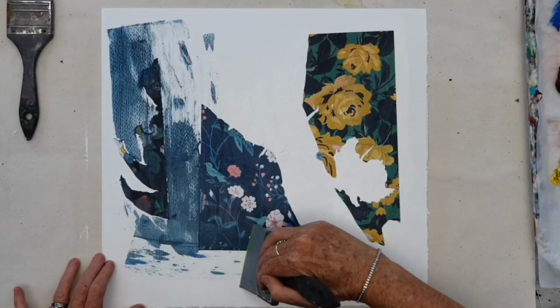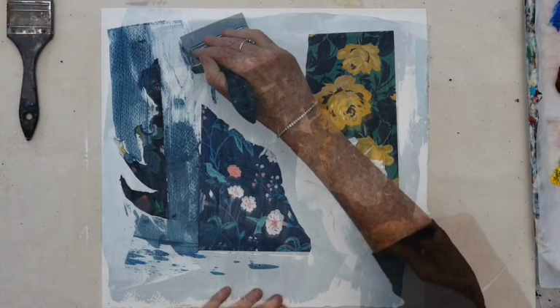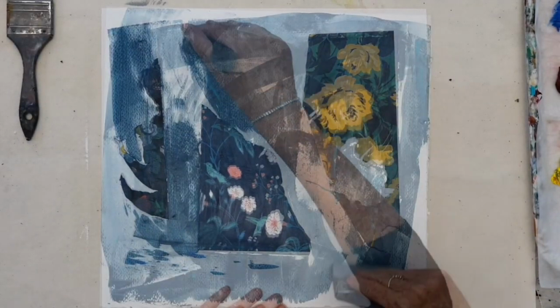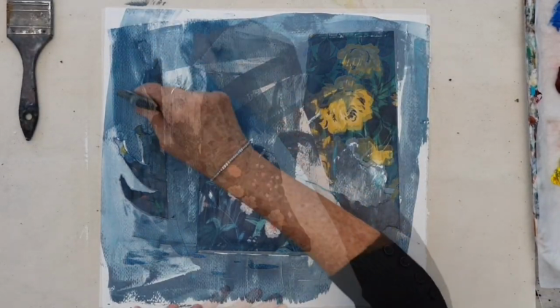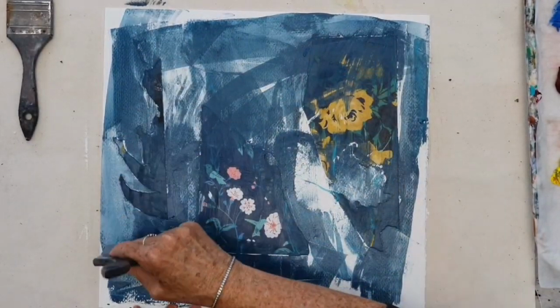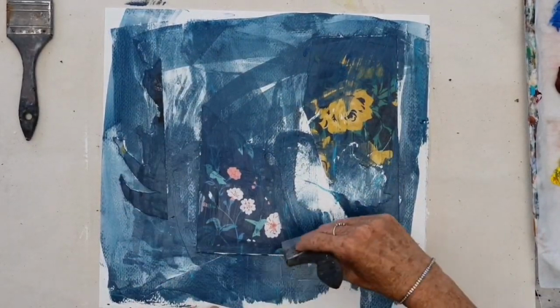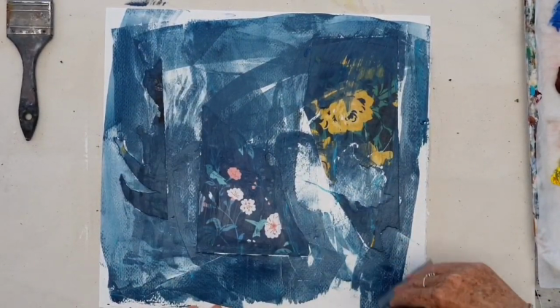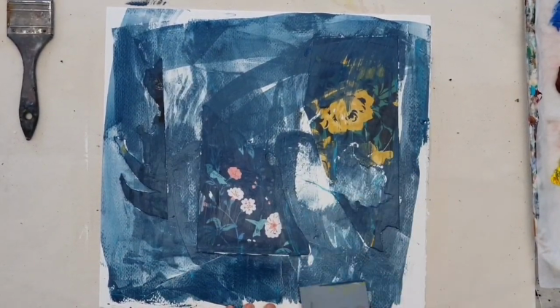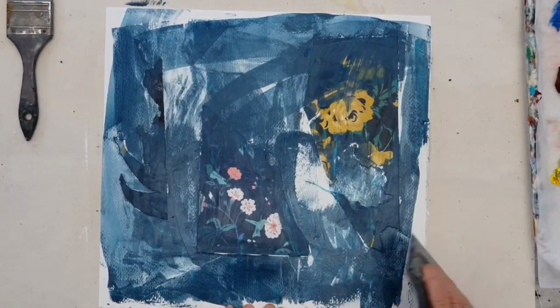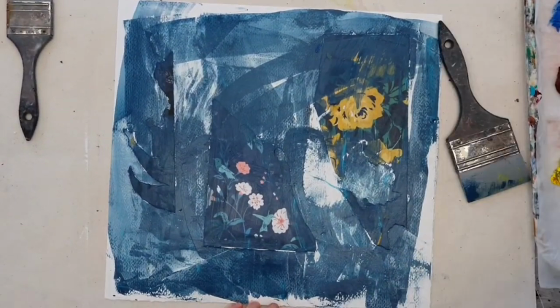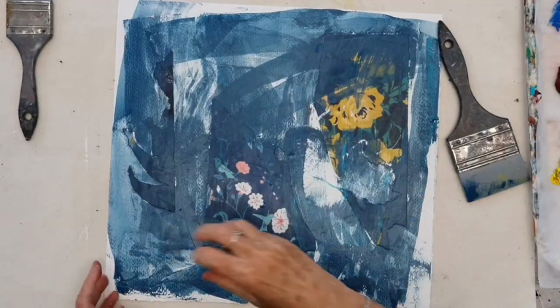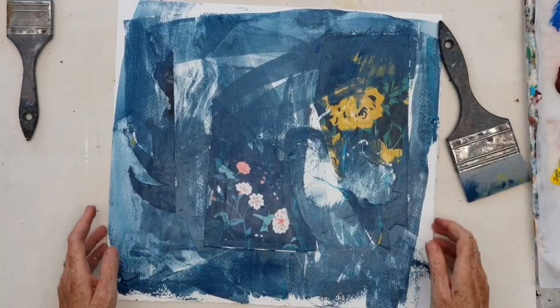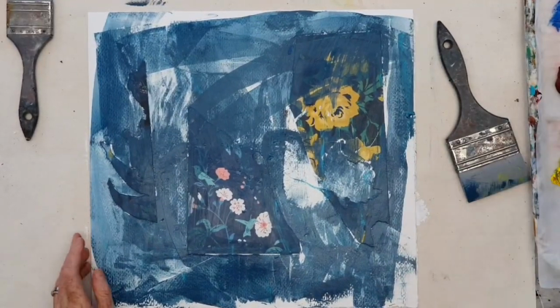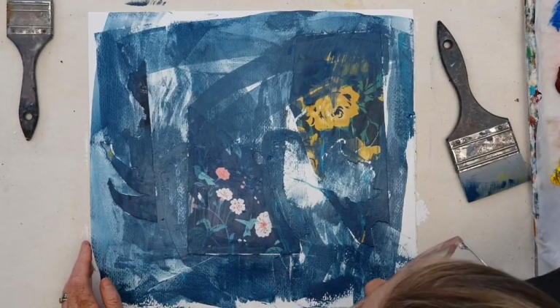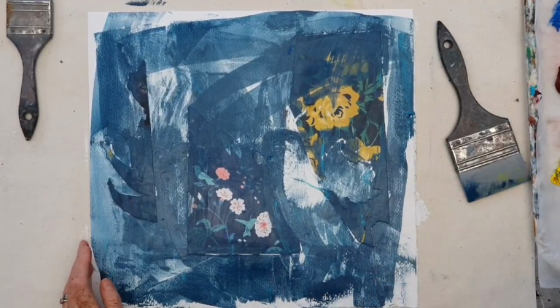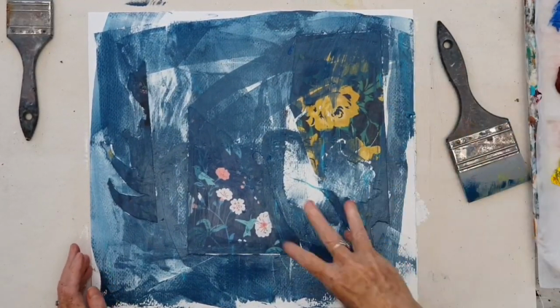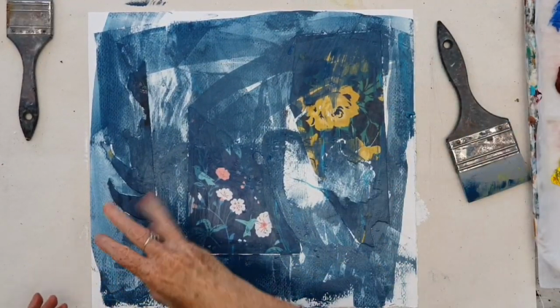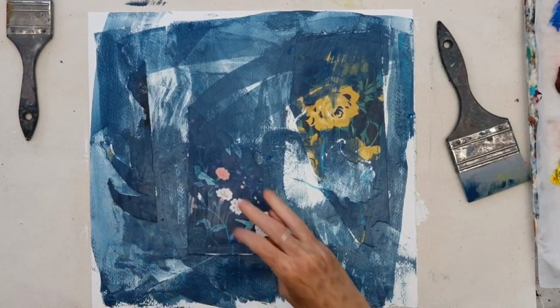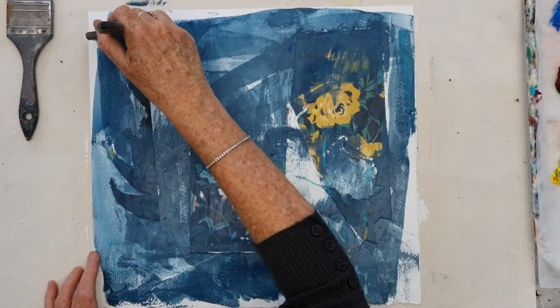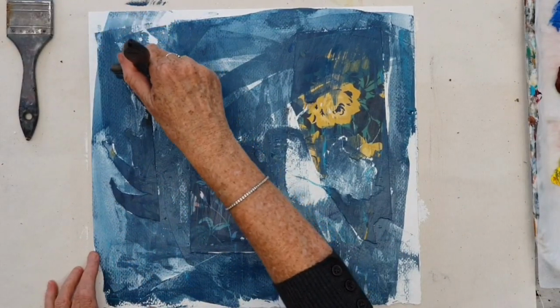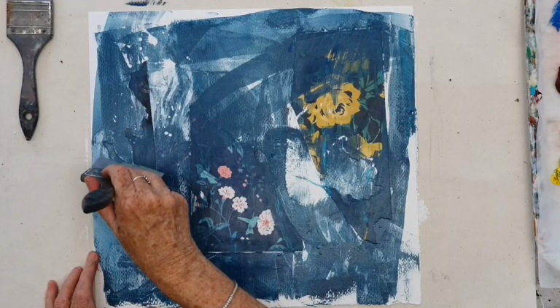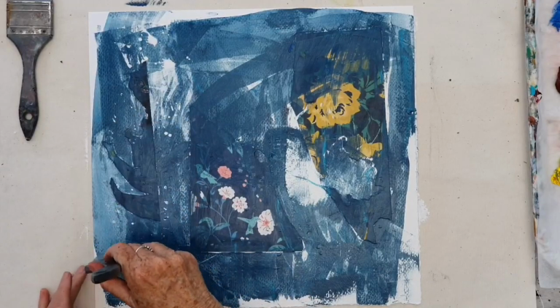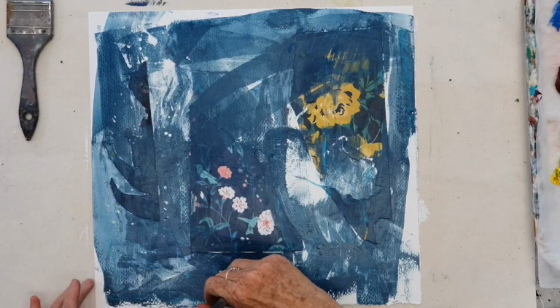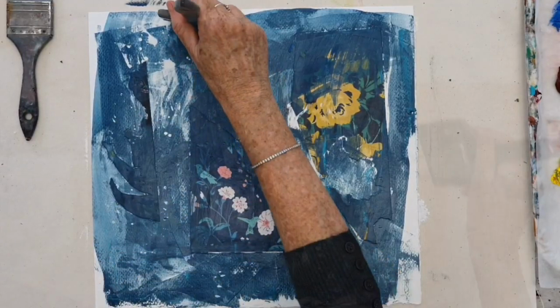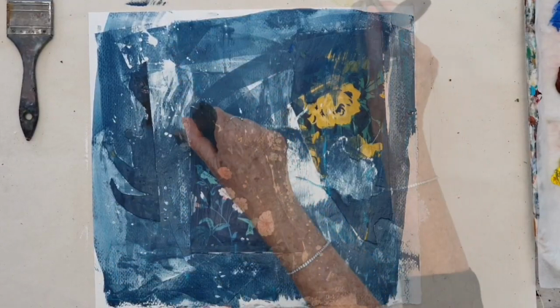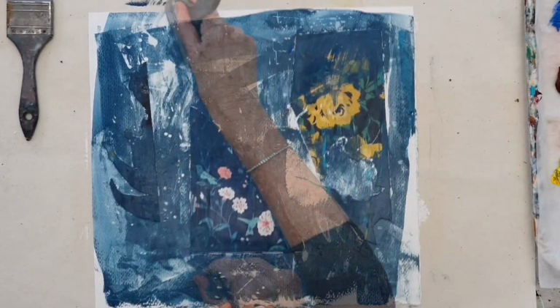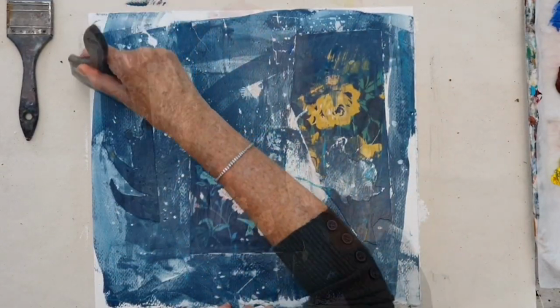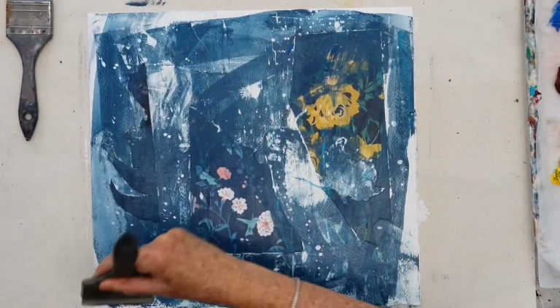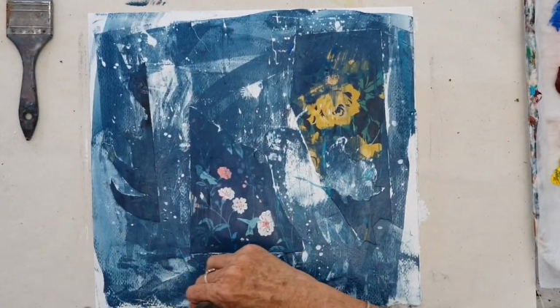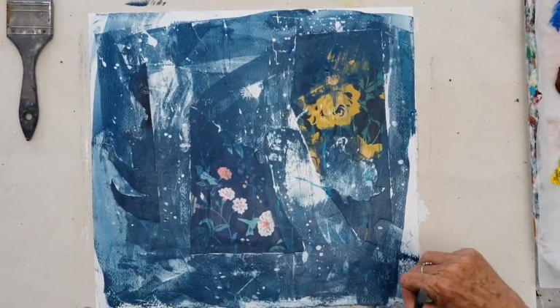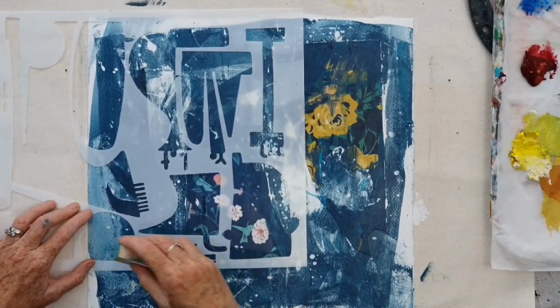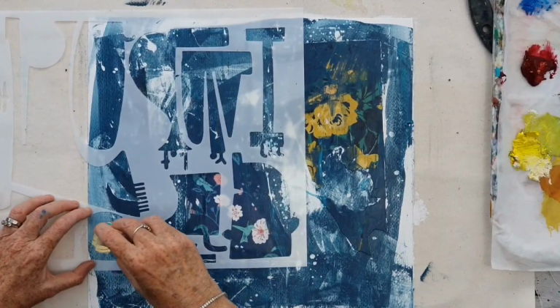And now I'm integrating those collage pieces into the painting. By splashing on a little bit of water I then can create some really nice effects by dragging that water through, which lifts off the paint.